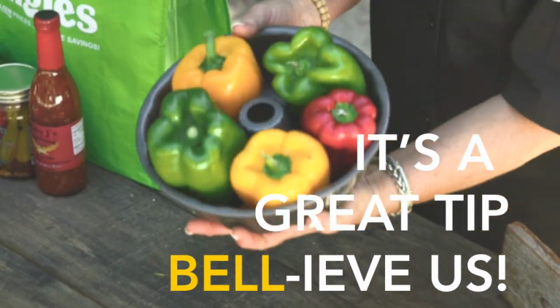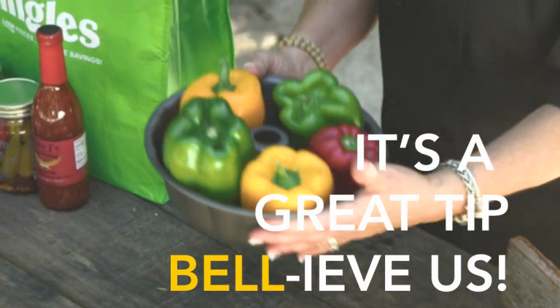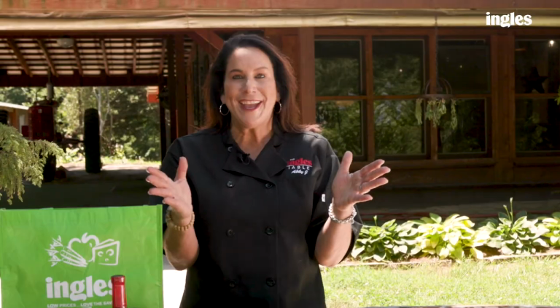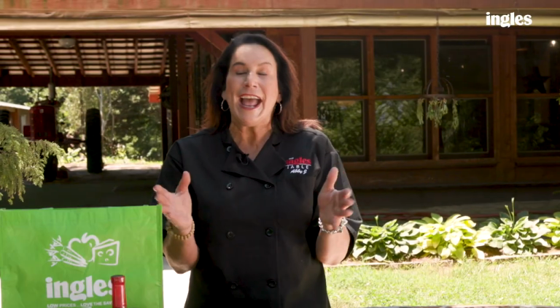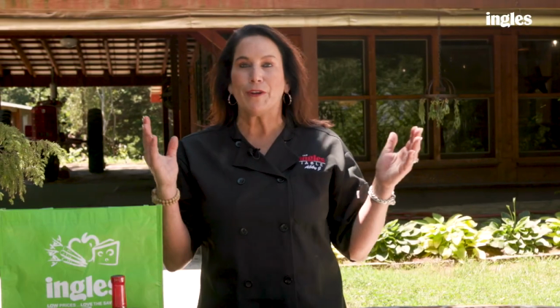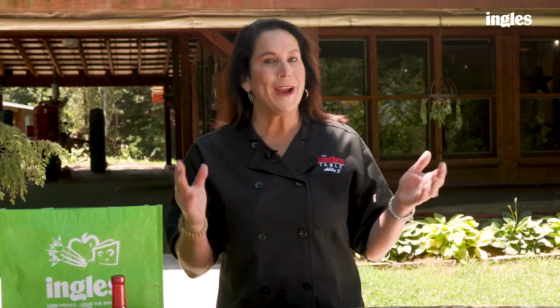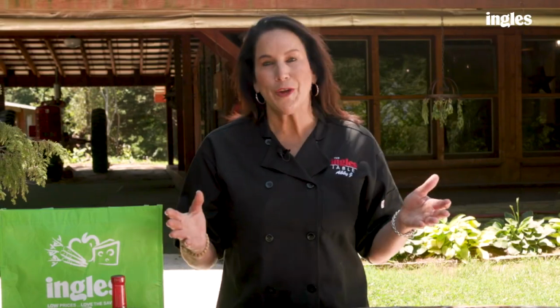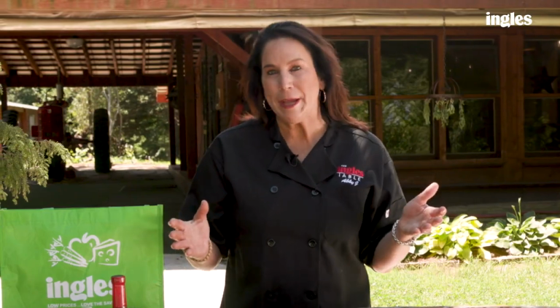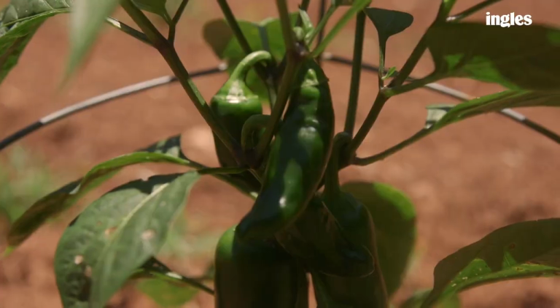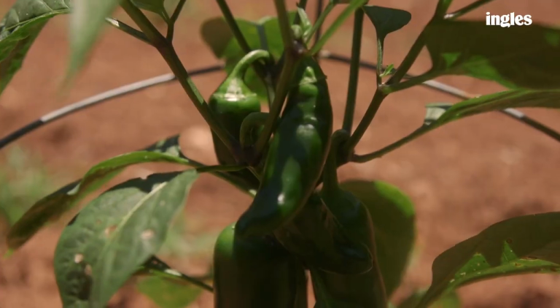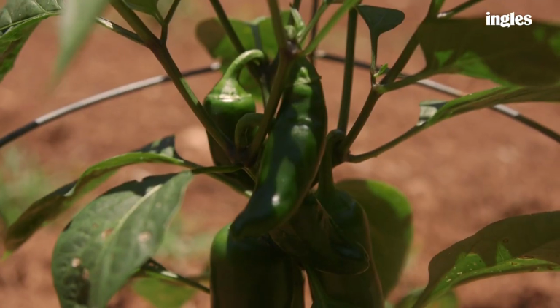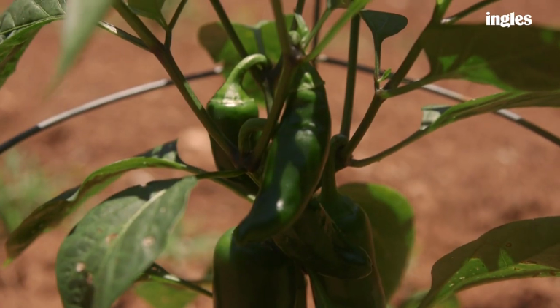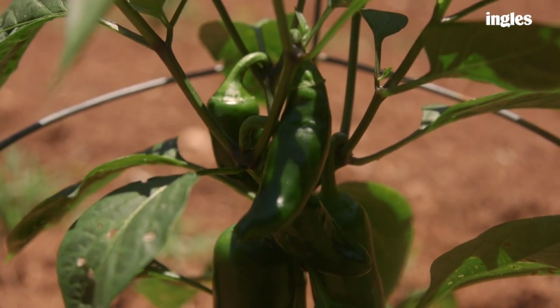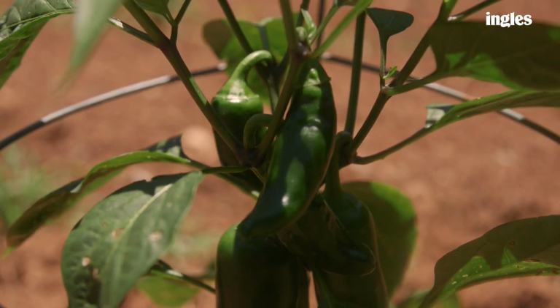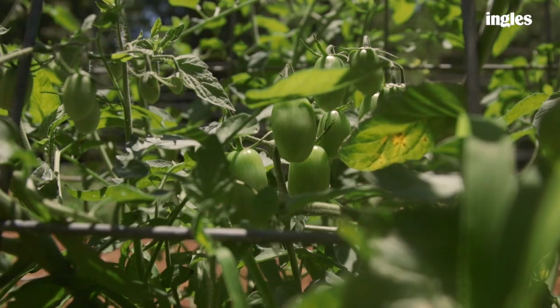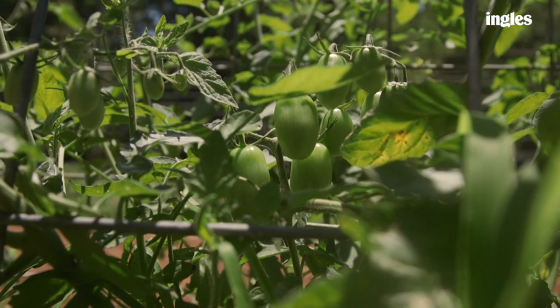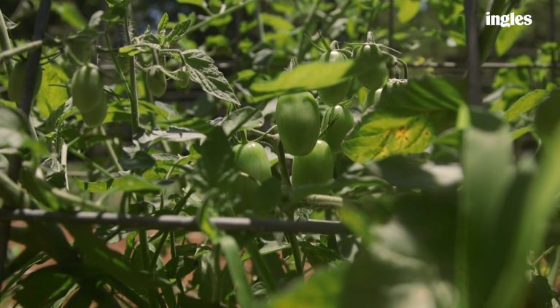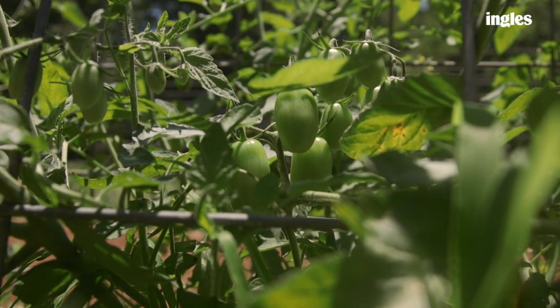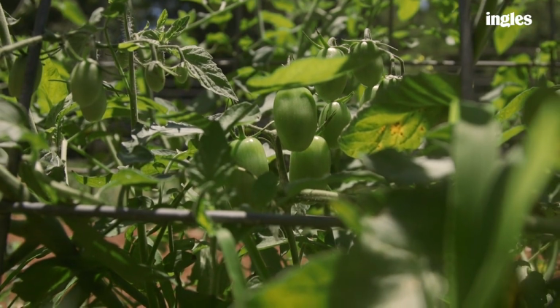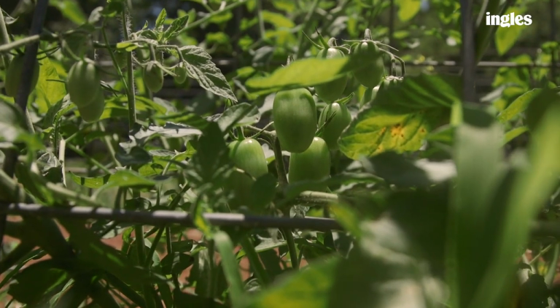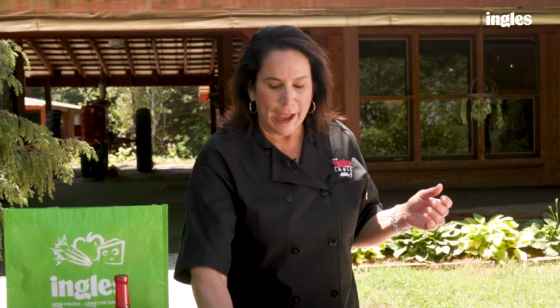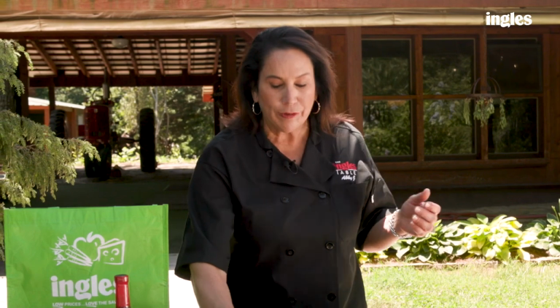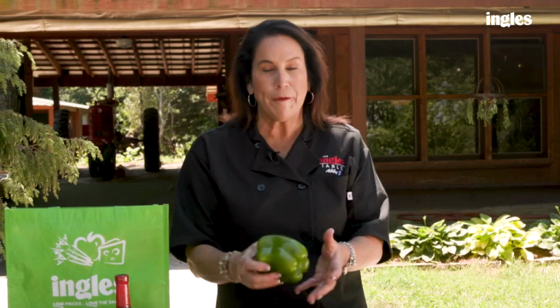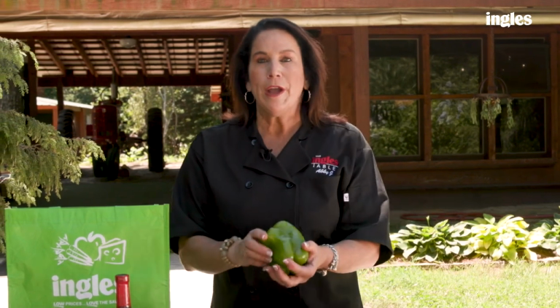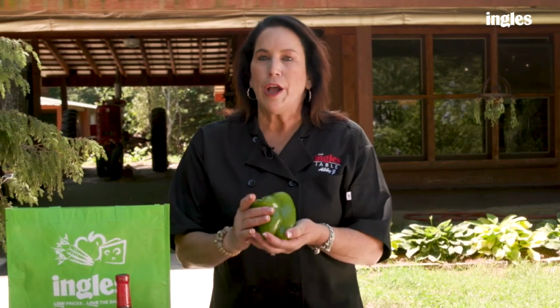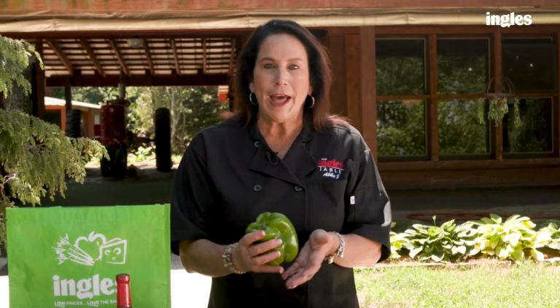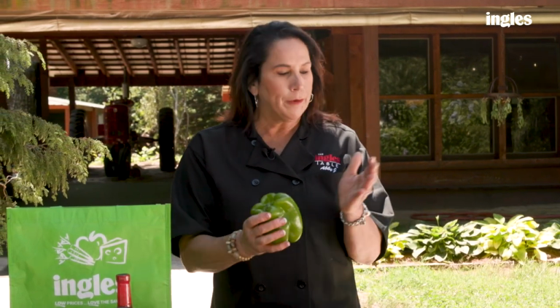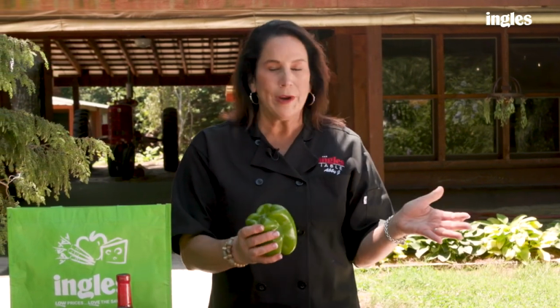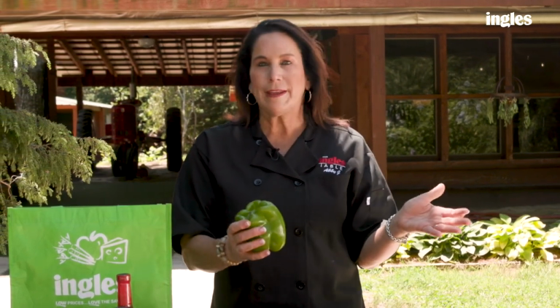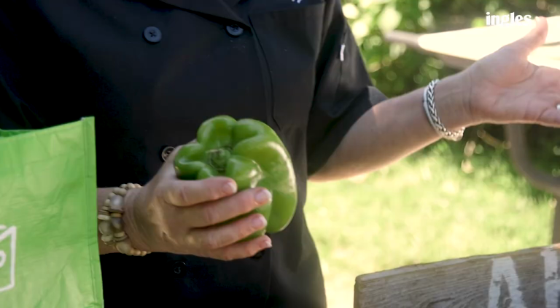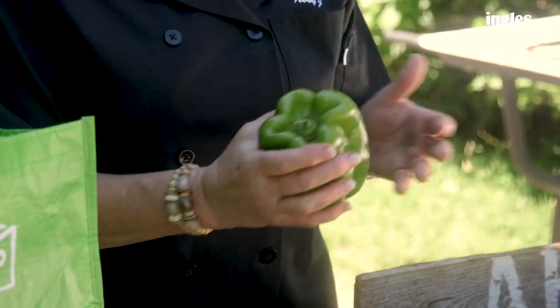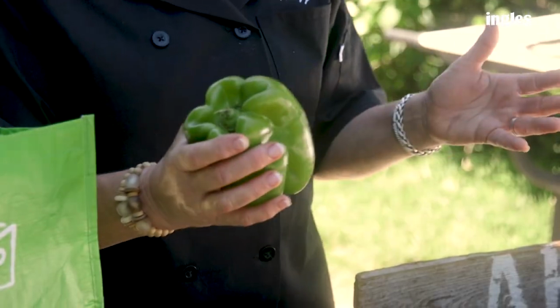I'm Abbie J and I have a great cooking tip. I grow a lot of peppers on the farm and when you're cooking bell peppers and you stuff them, a lot of the ingredients get out of the pan.